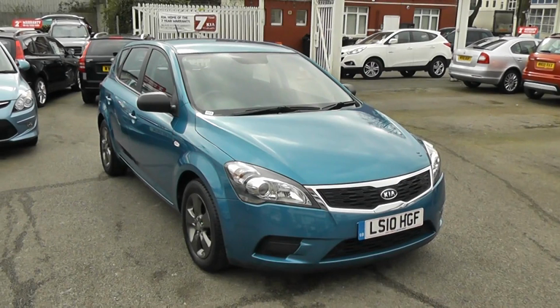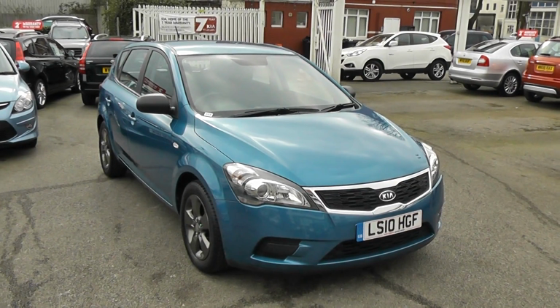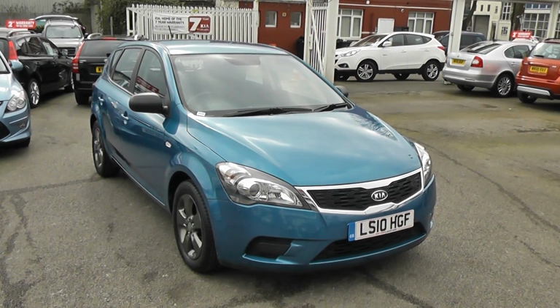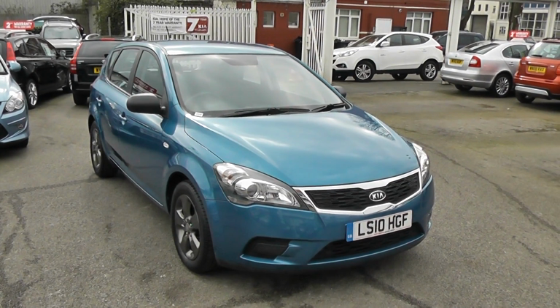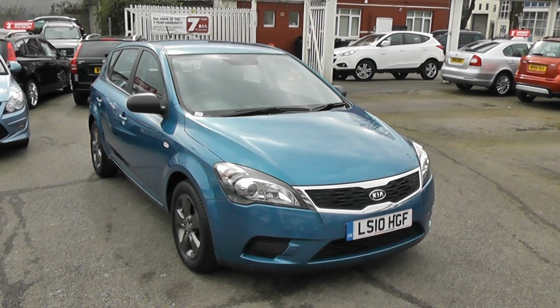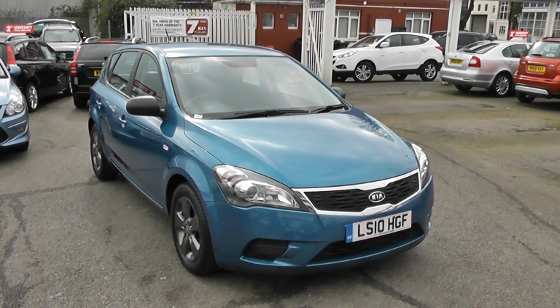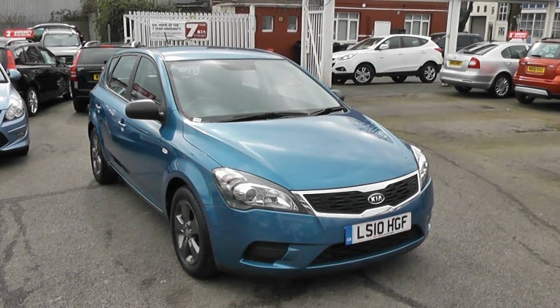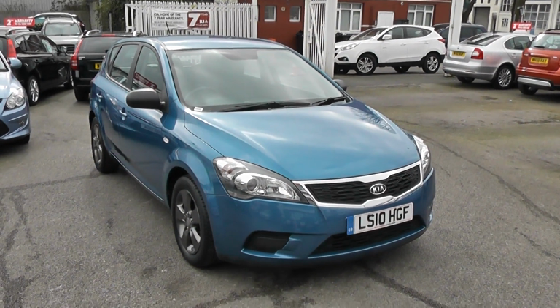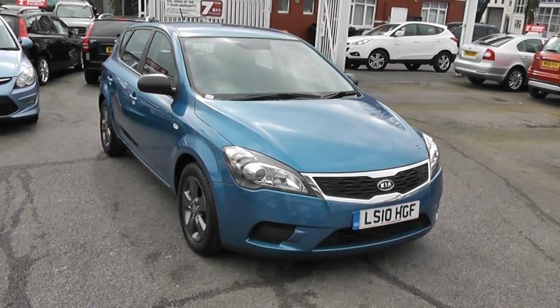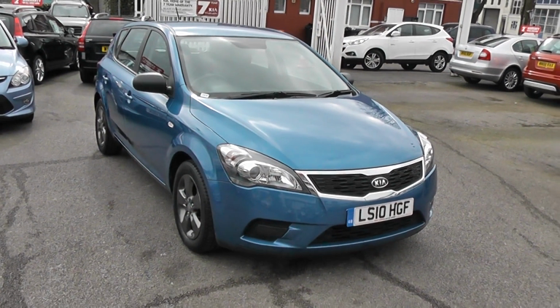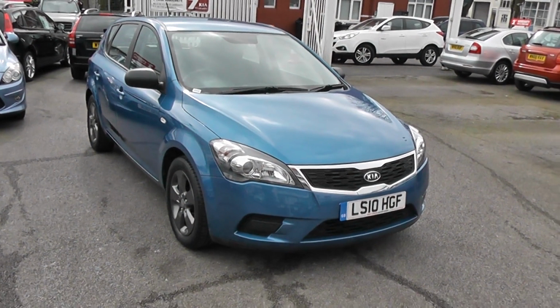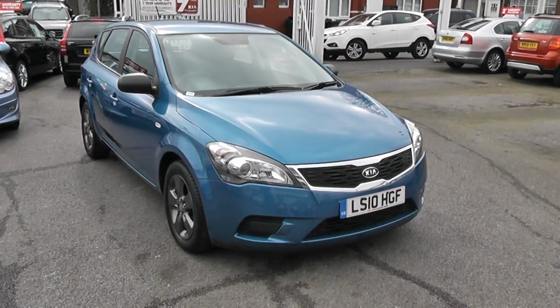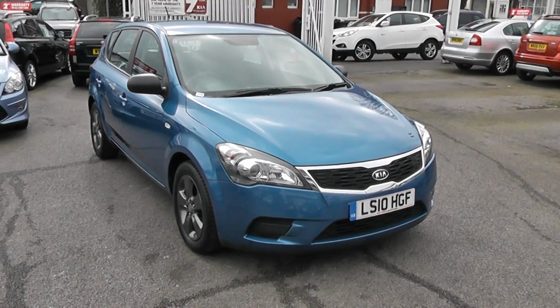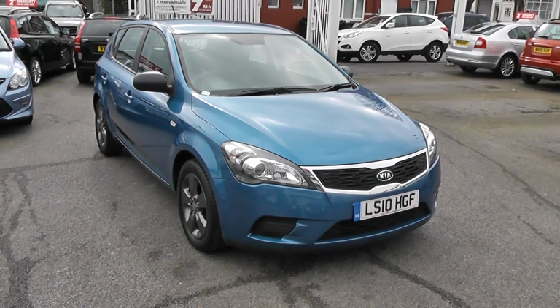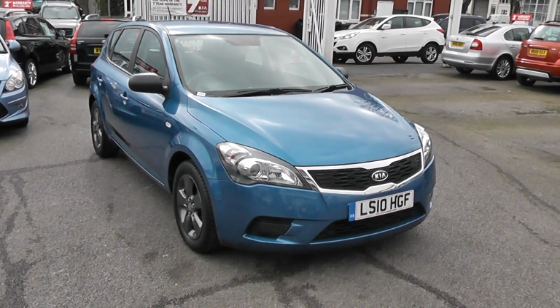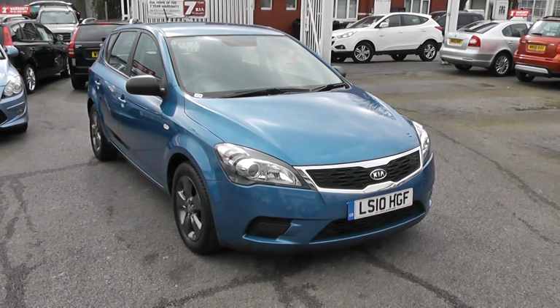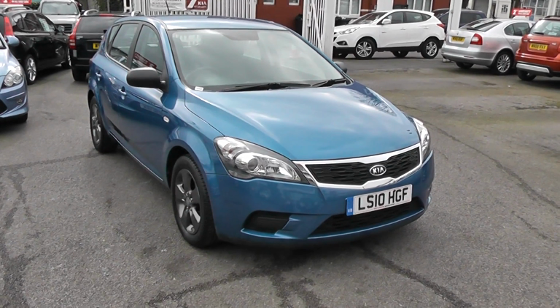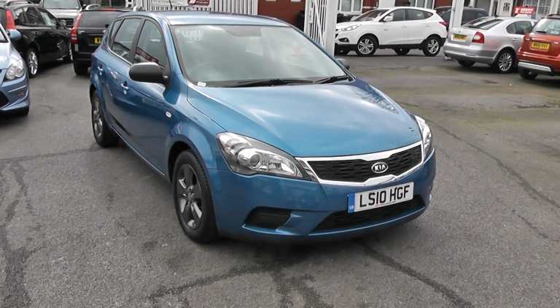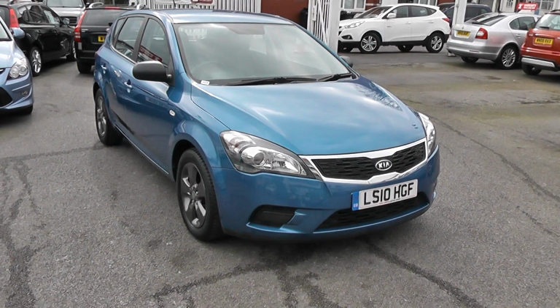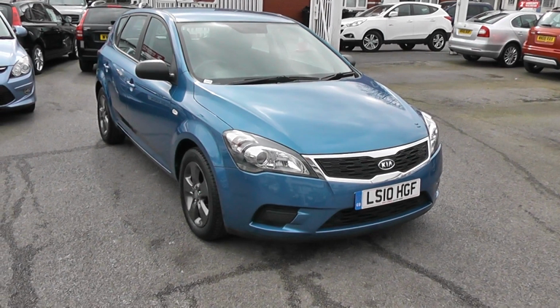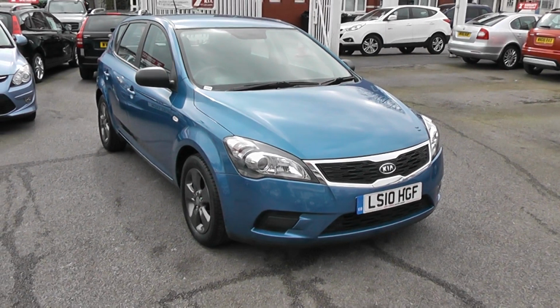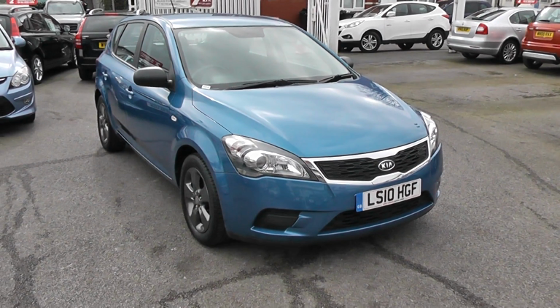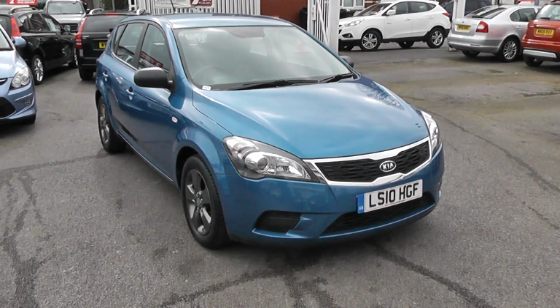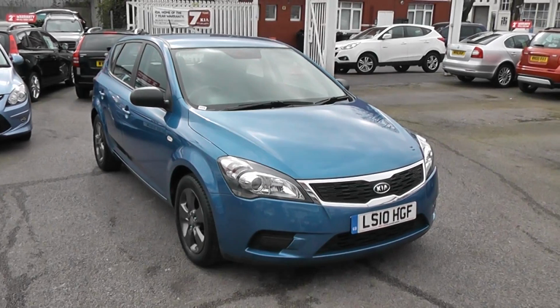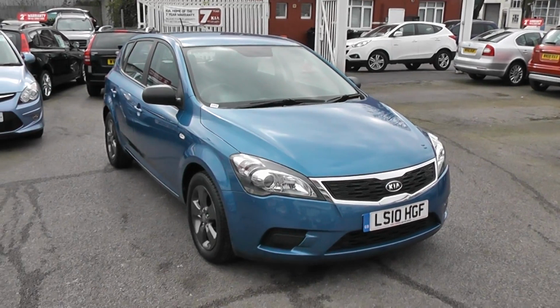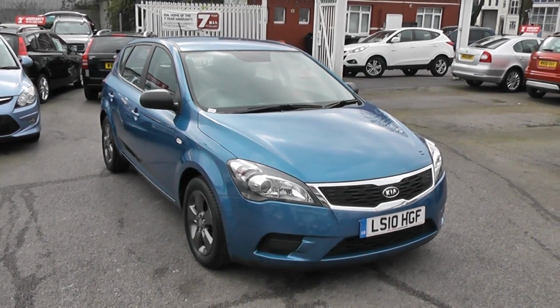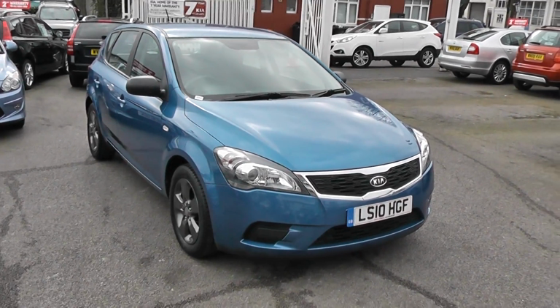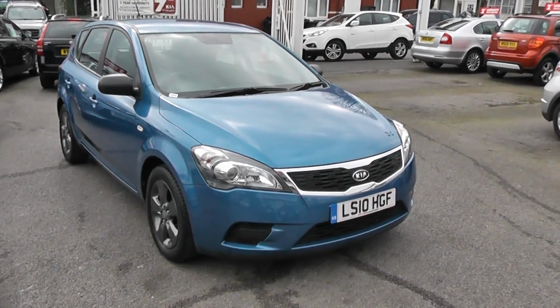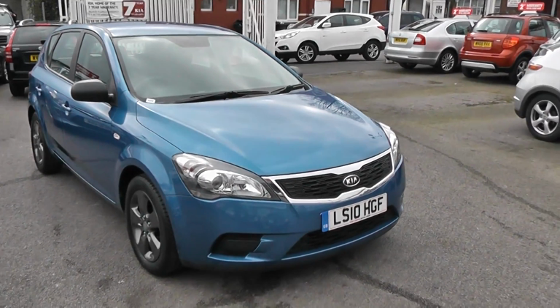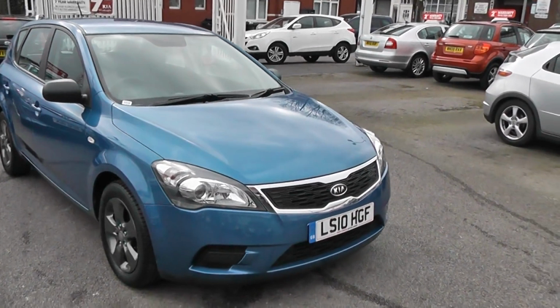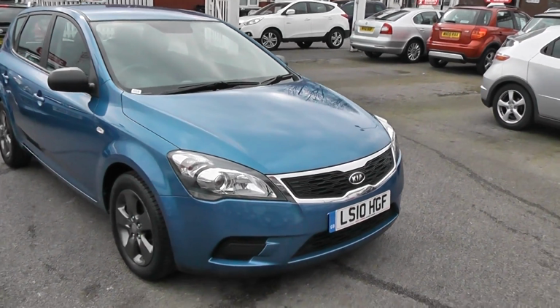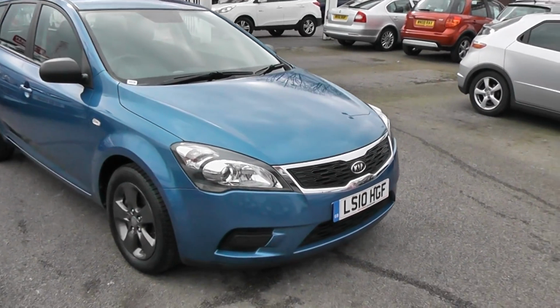Hi, welcome to Wessex Garages. I'm here to show you this 2010 Kia Seed. As this is a 2010 Kia, it gets us the balance of the manufacturer's 7-year warranty, which is 5 years on this car, which is better than most brand new cars will give you.